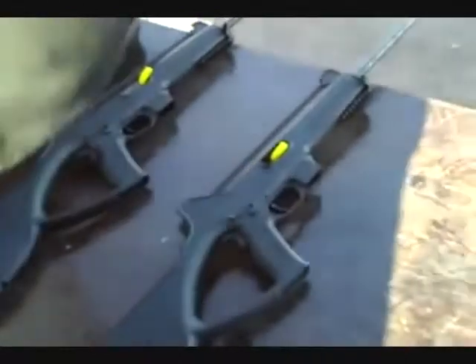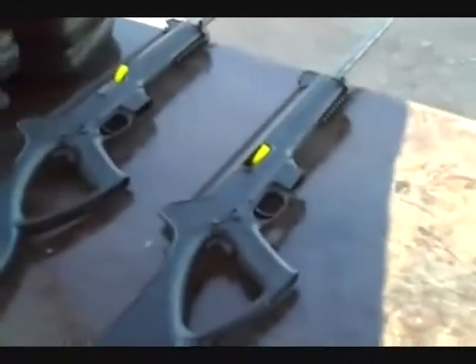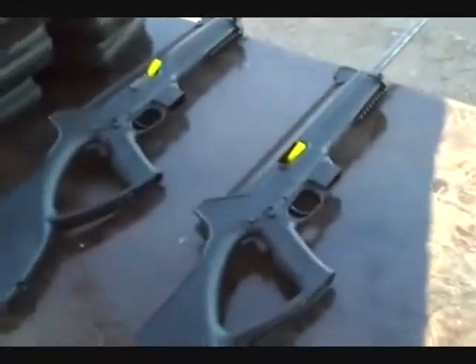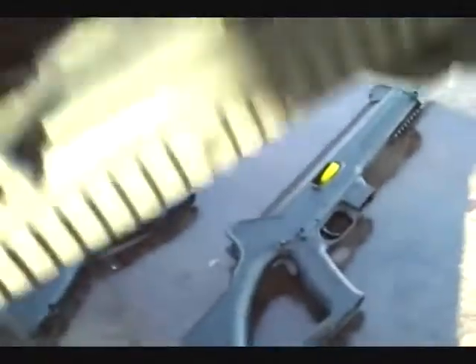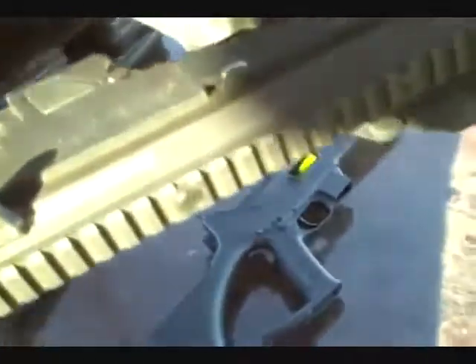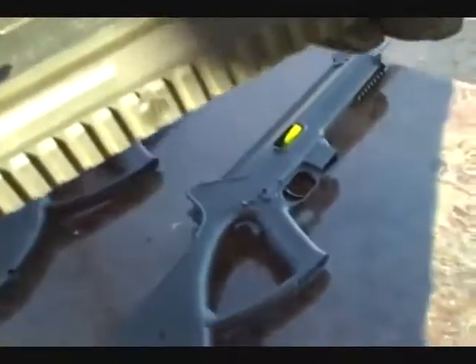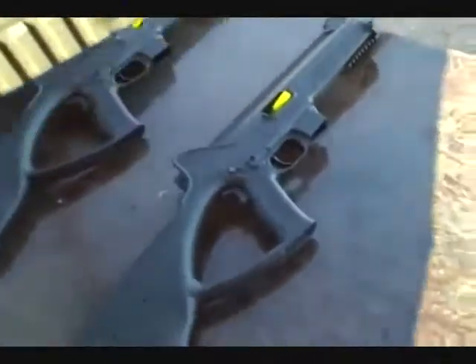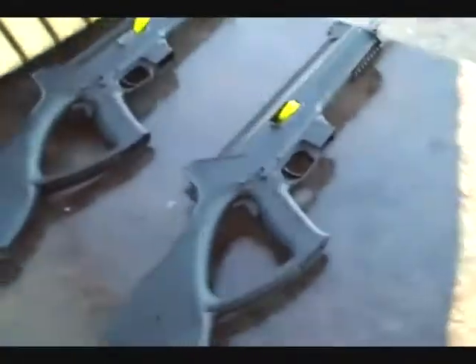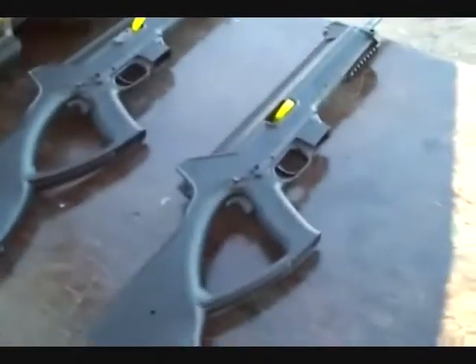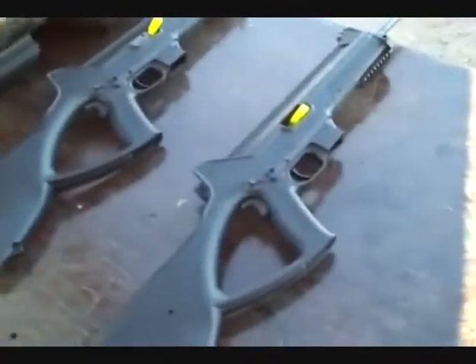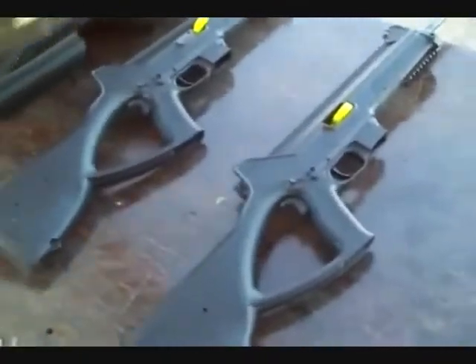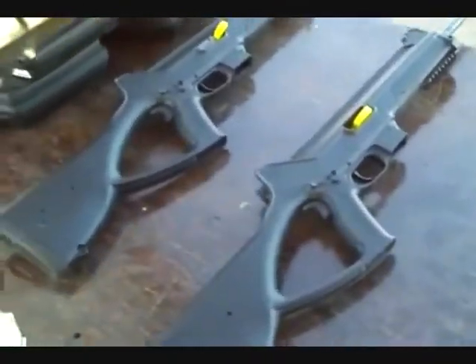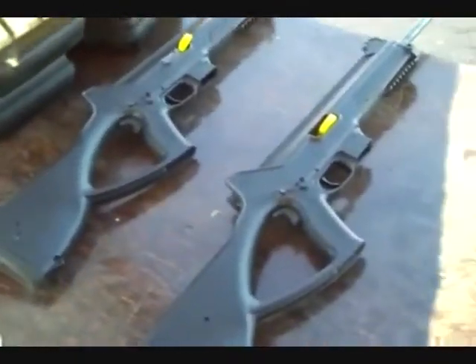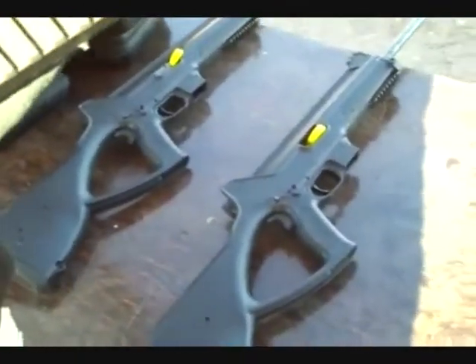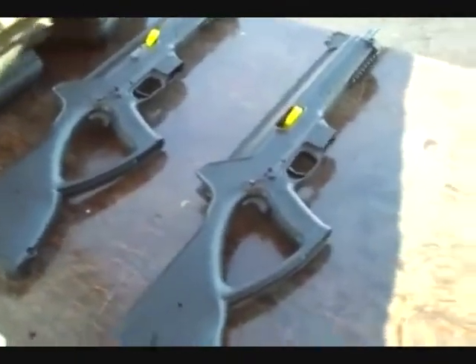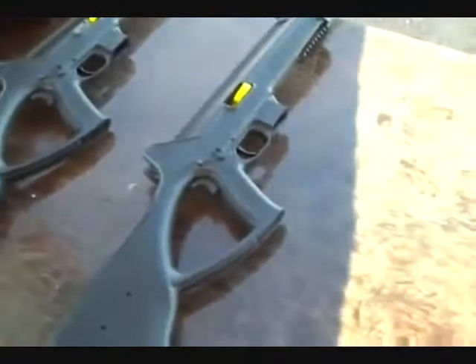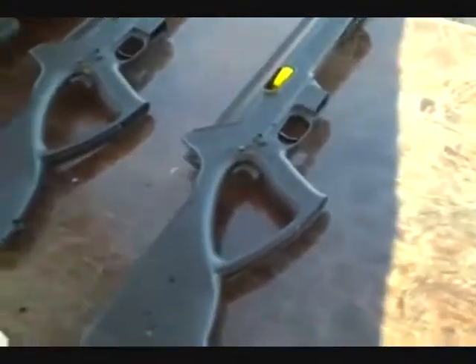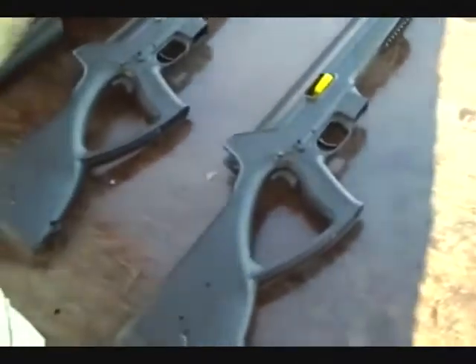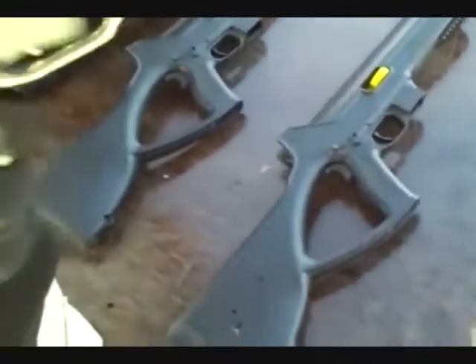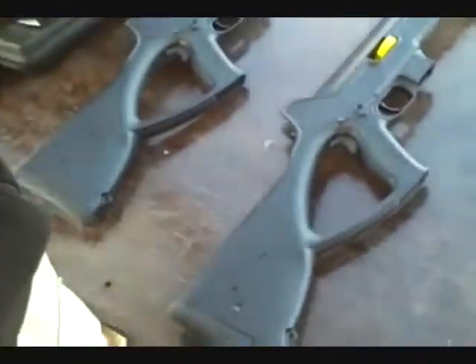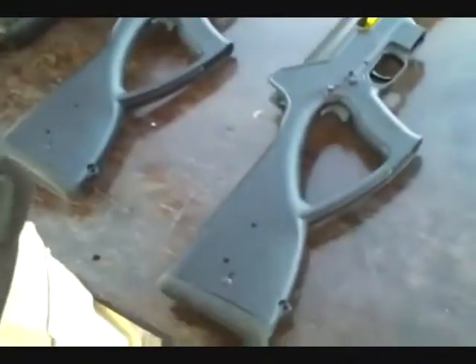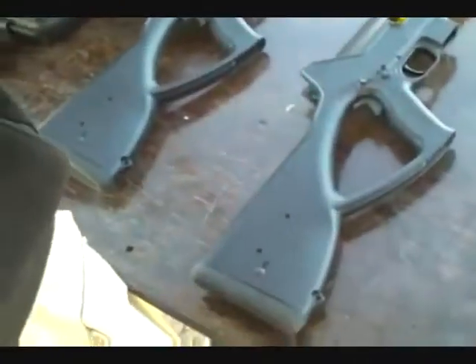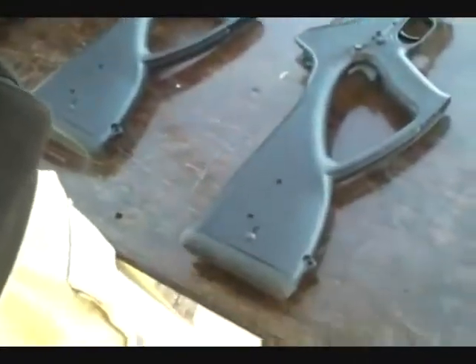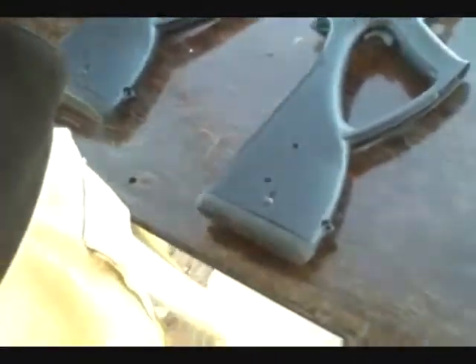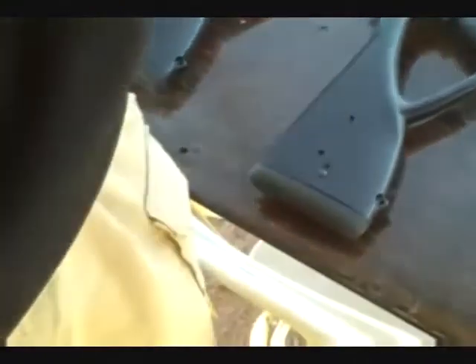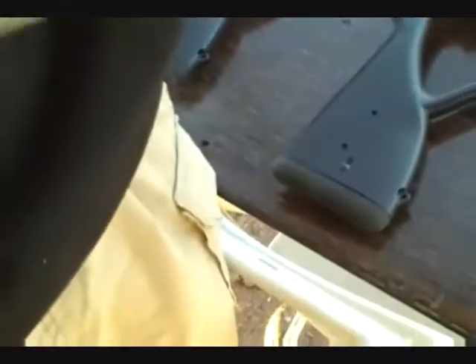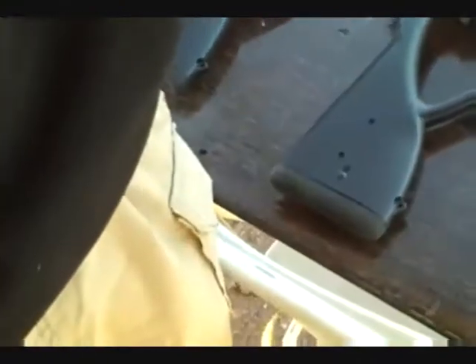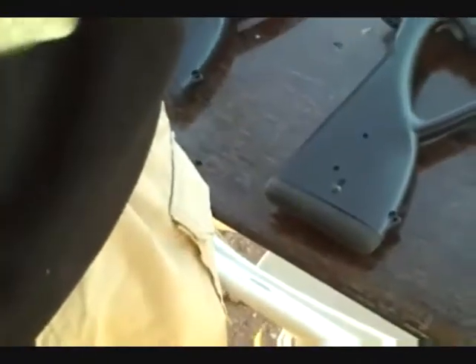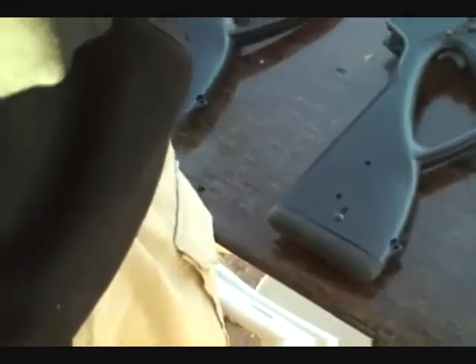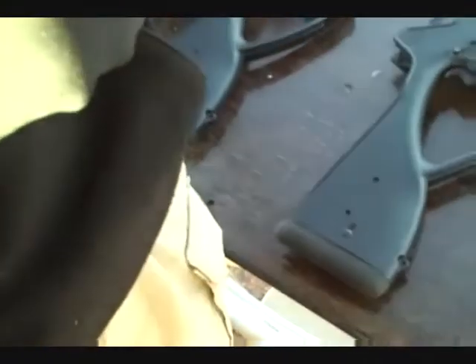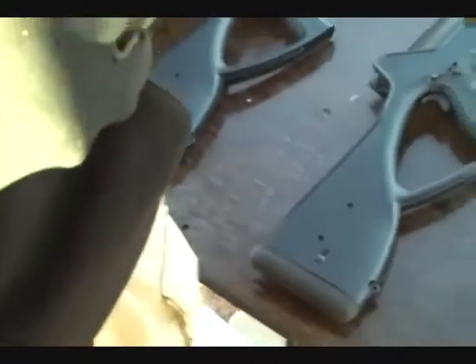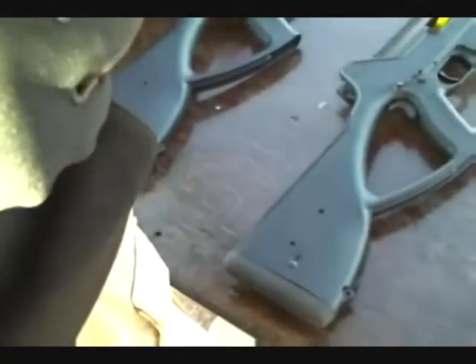Ambidextrous magazine releases on either side. This is the bolt catch here. This is the bolt handle here. Two external safeties — we have a cross-block safety here as well as the grip safety.